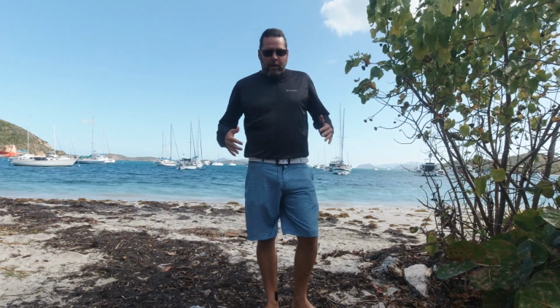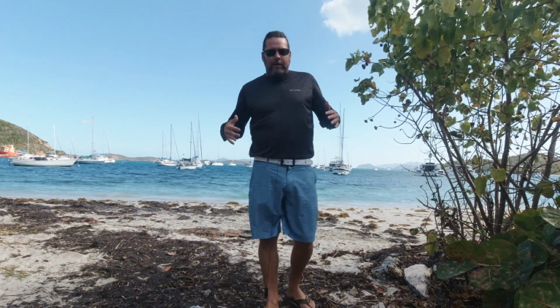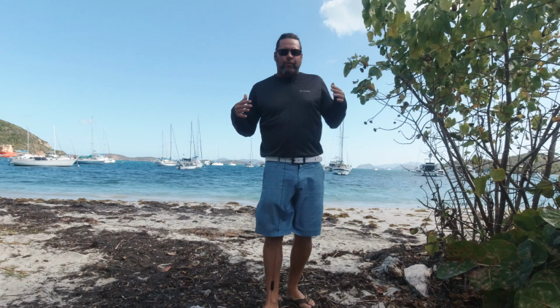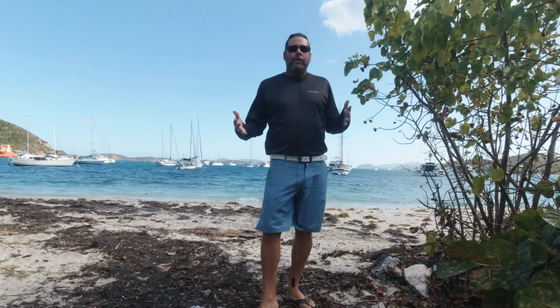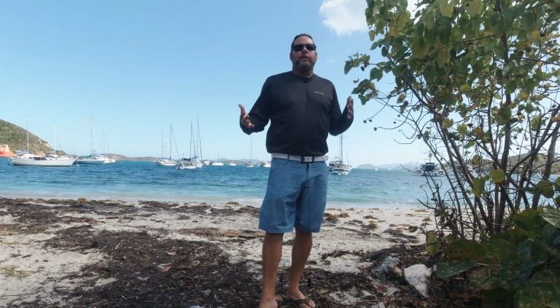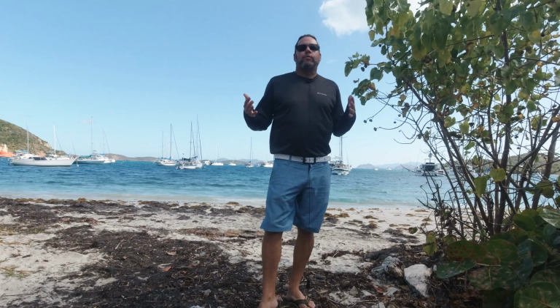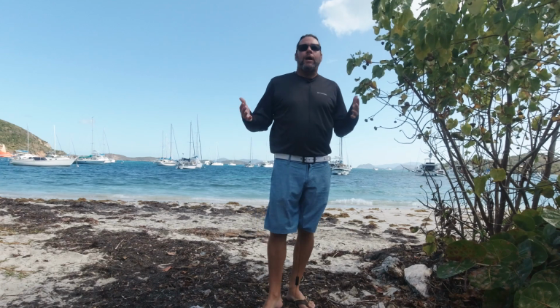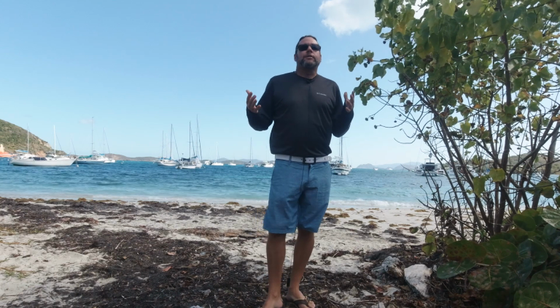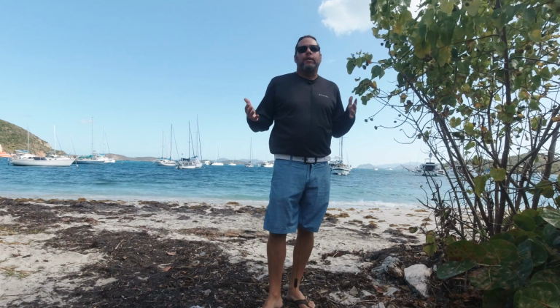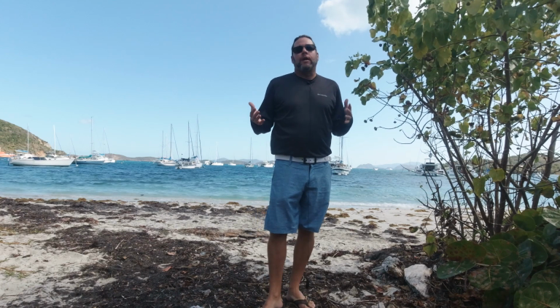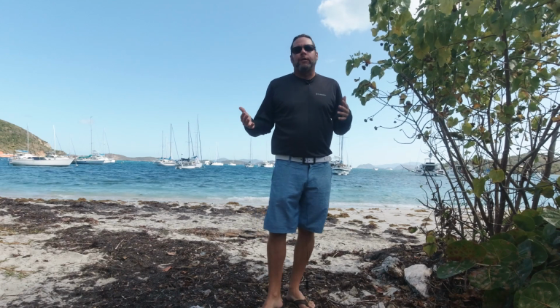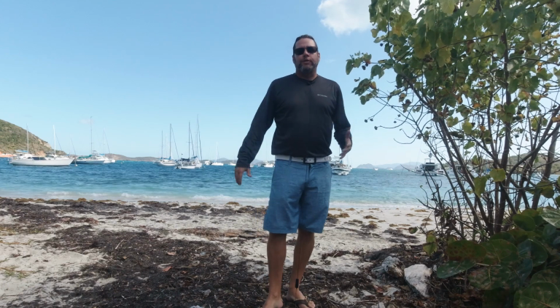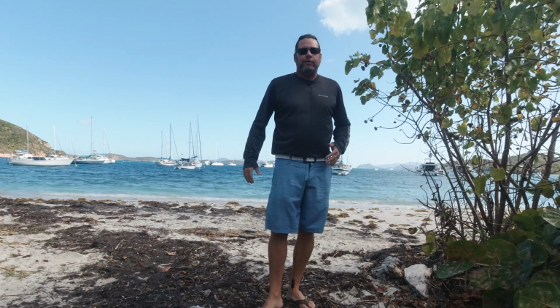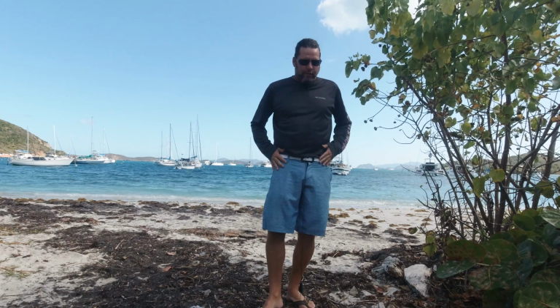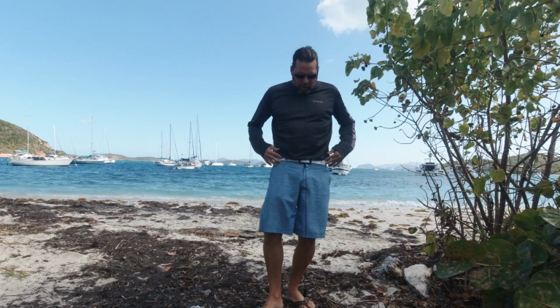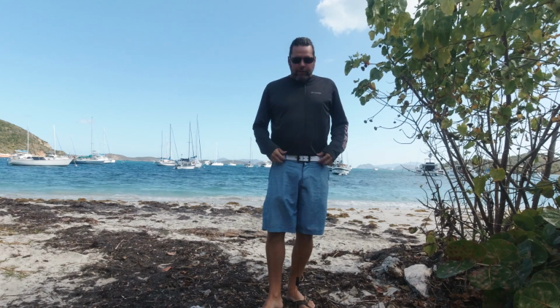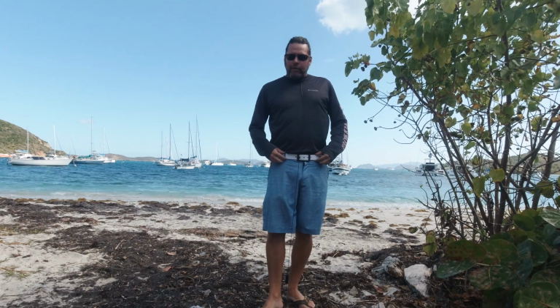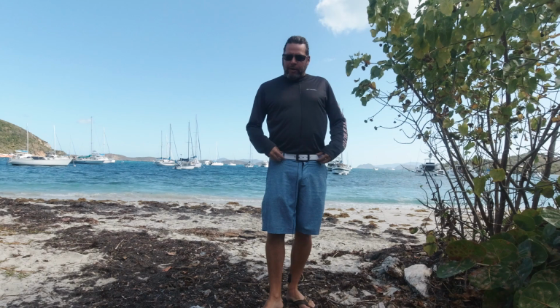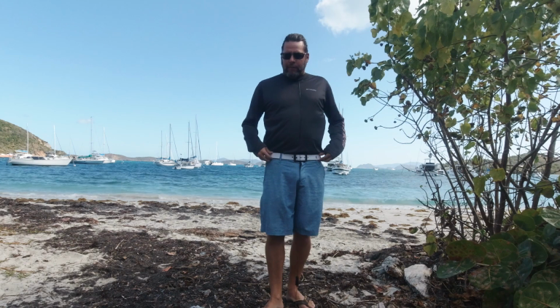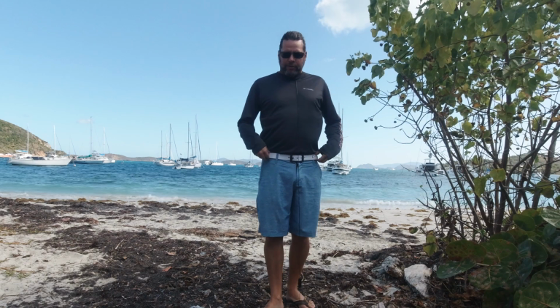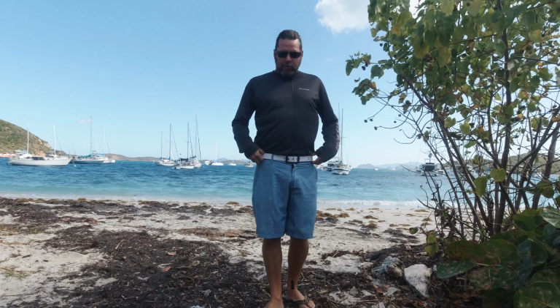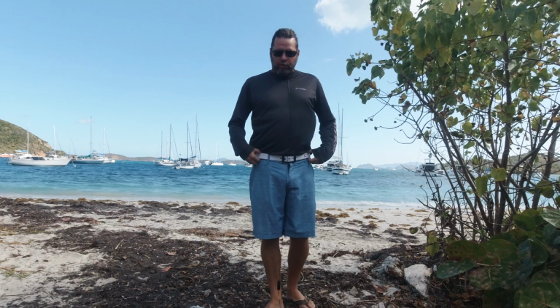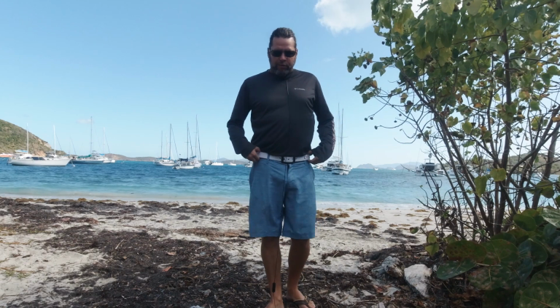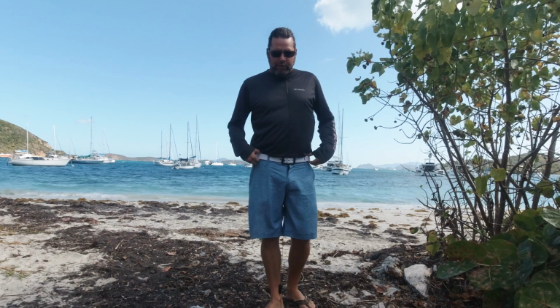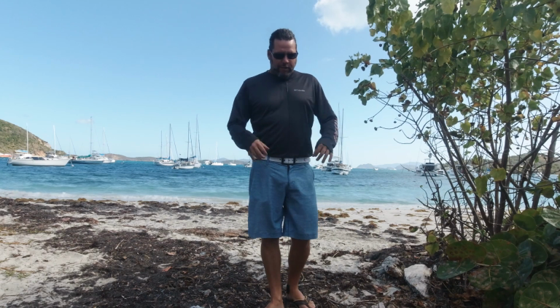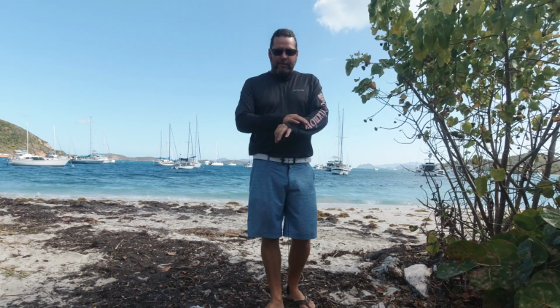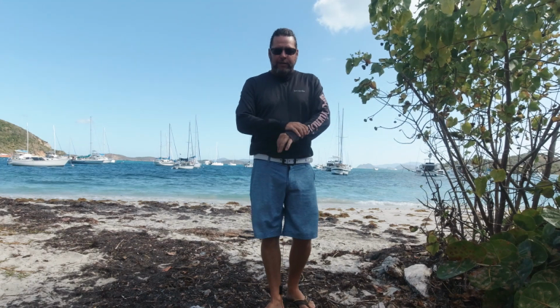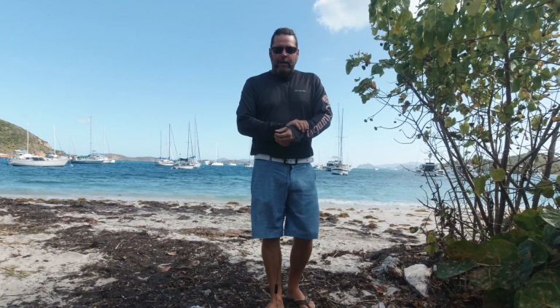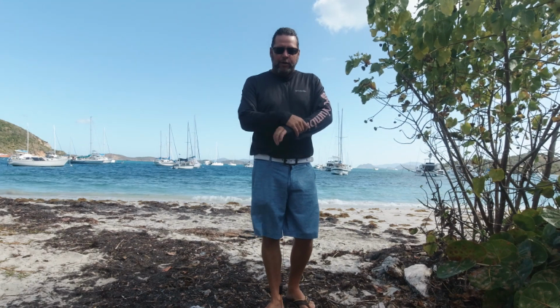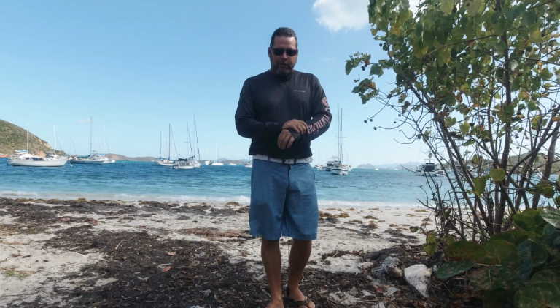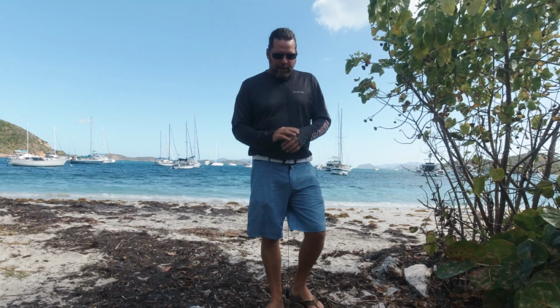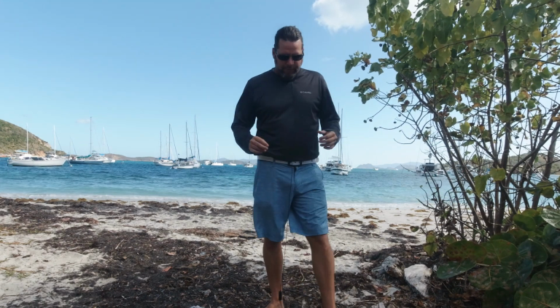So why do you need this? Why is this belt something that you didn't know that you needed? Well, this belt is made out of a silicone rubber type material — it's made out of the same thing that a lot of watch bands are made out of.